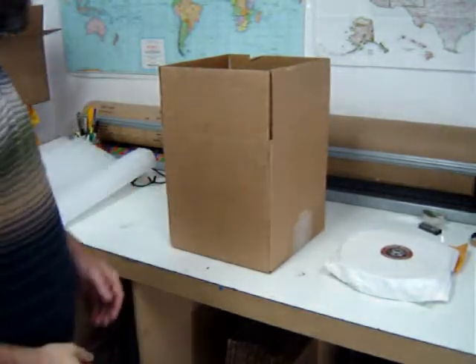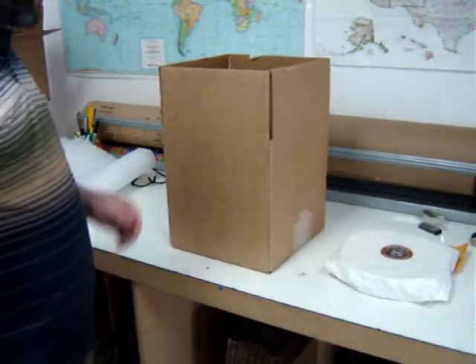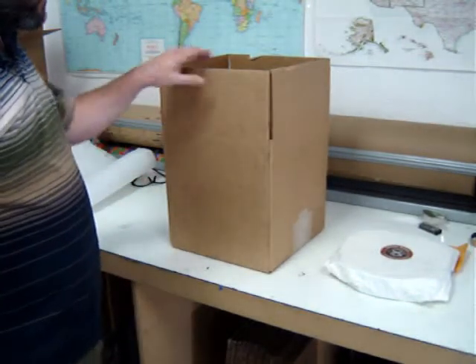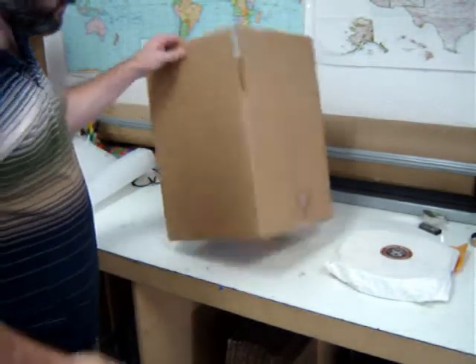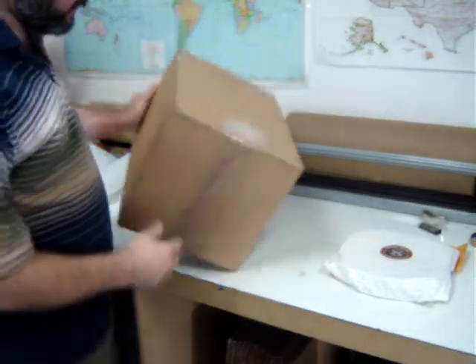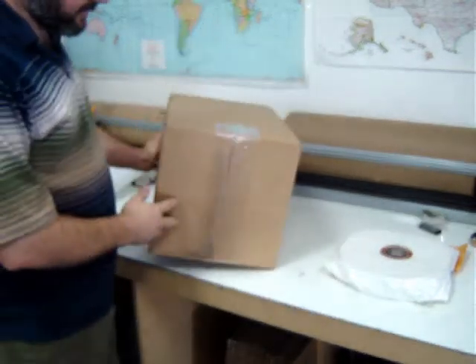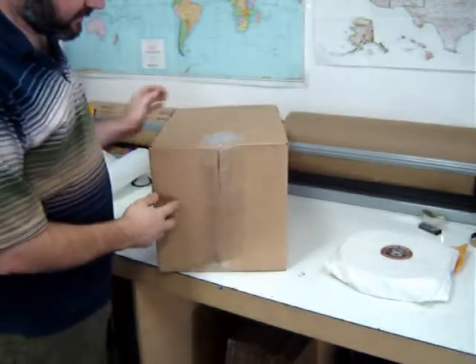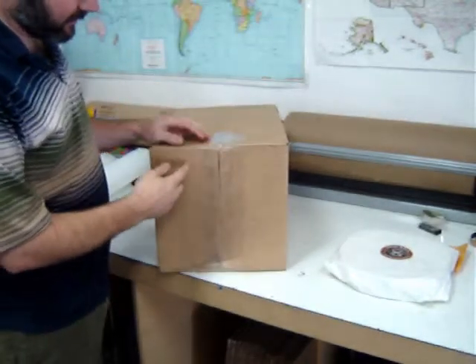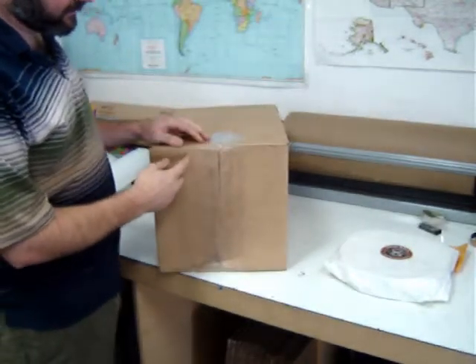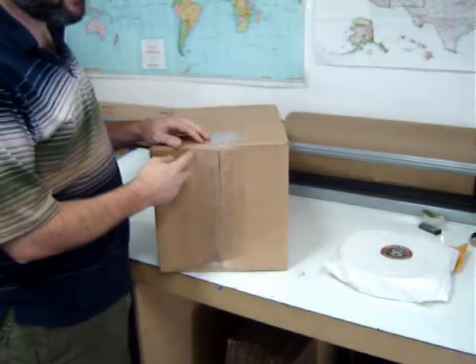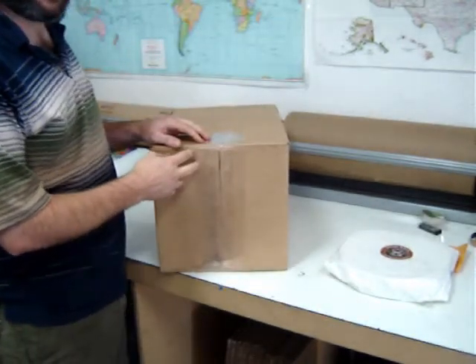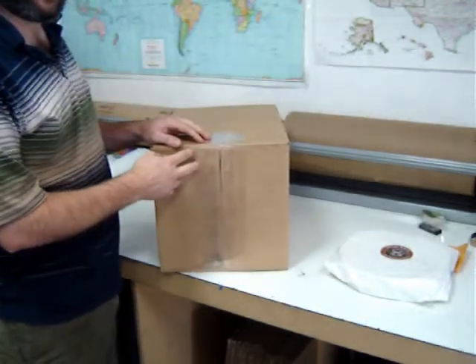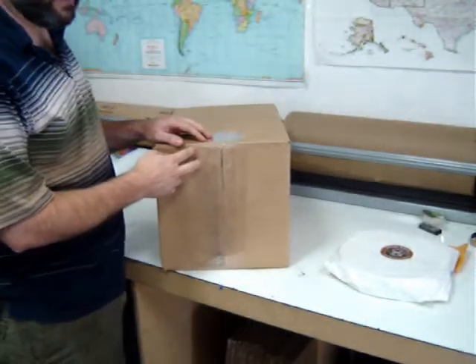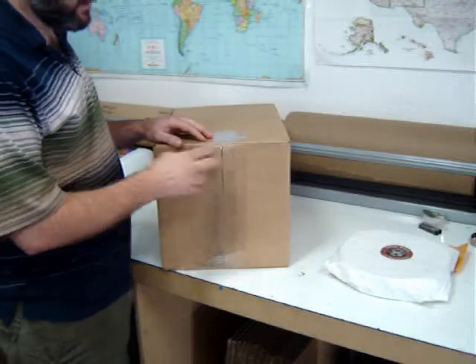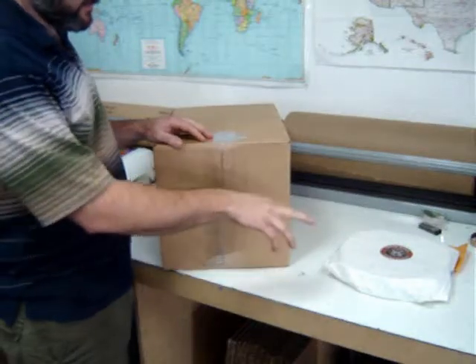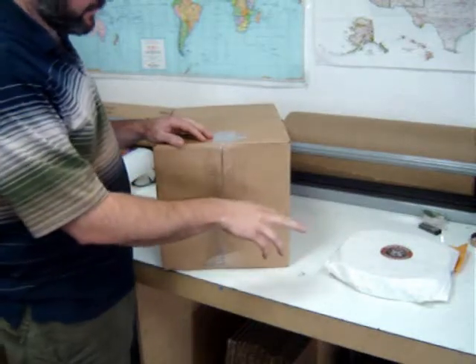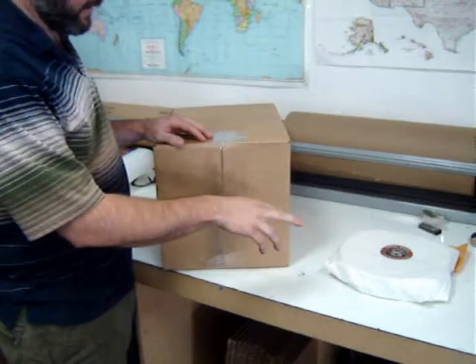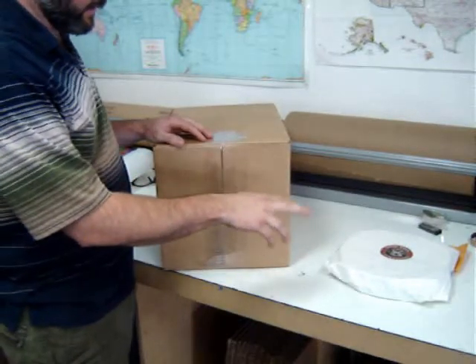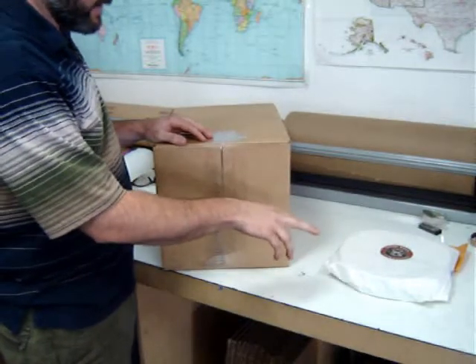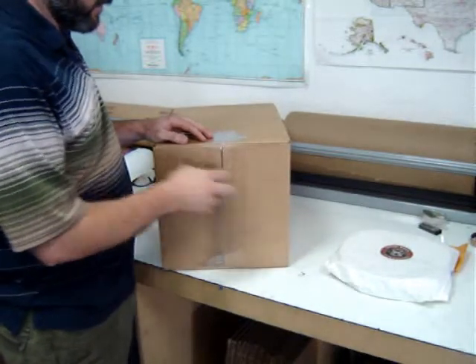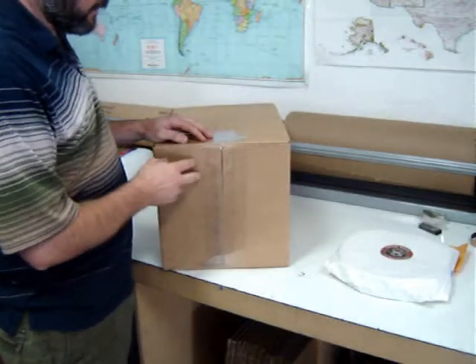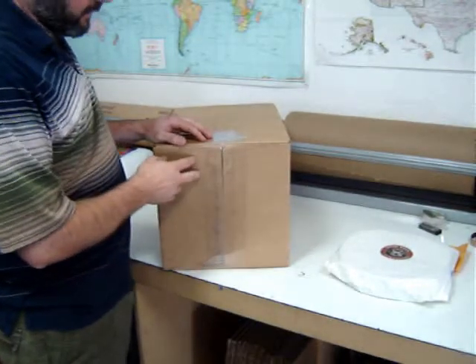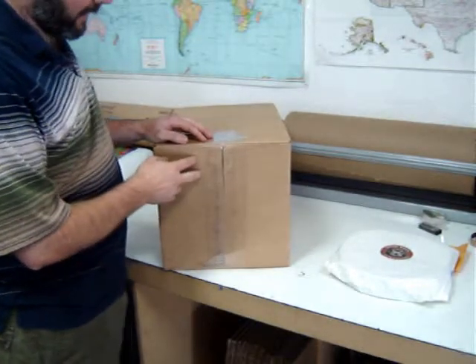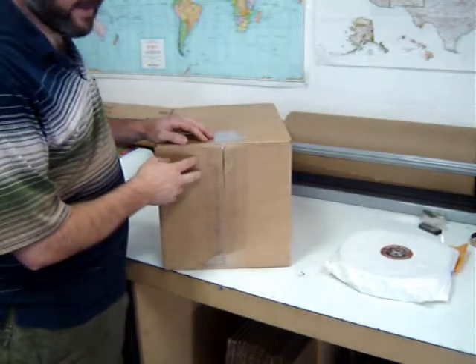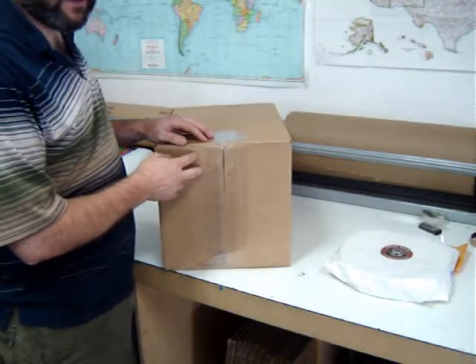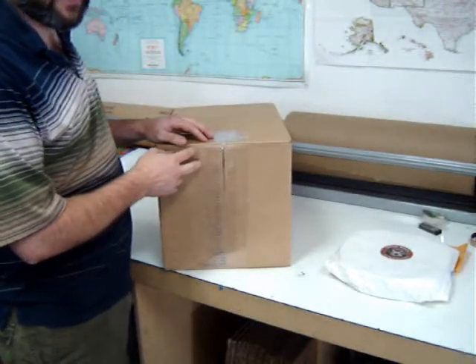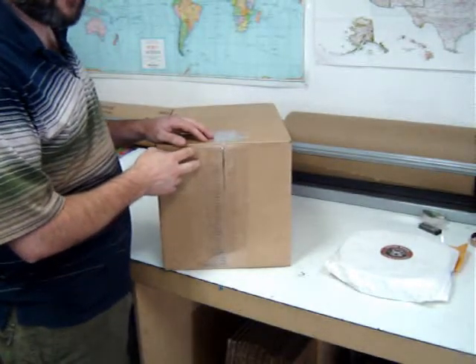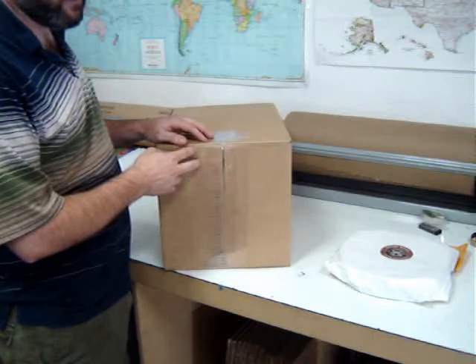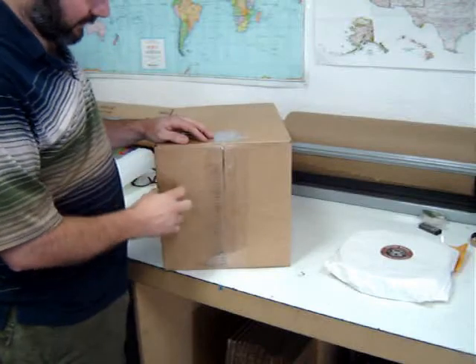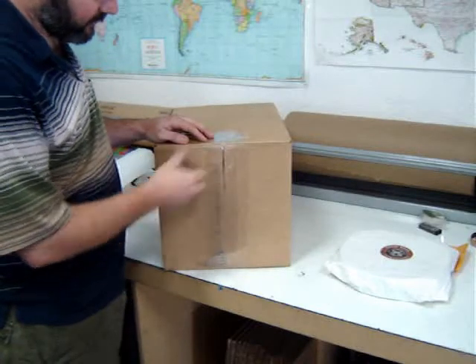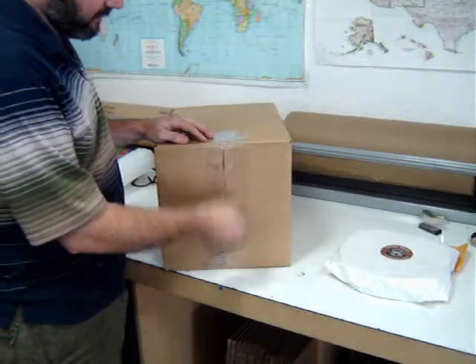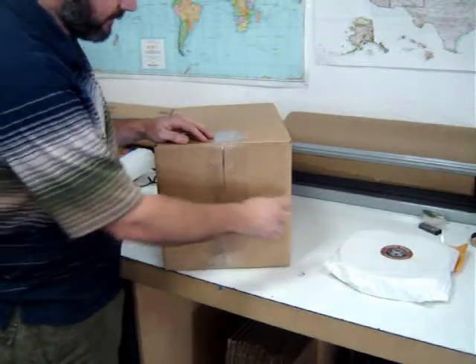In choosing a box, you want to use dimensions that are at least 2 inches larger on each side. So this is an 8-inch mirror — we'll pack it in a 12 by 12 box, which gives us 2 inches all around.